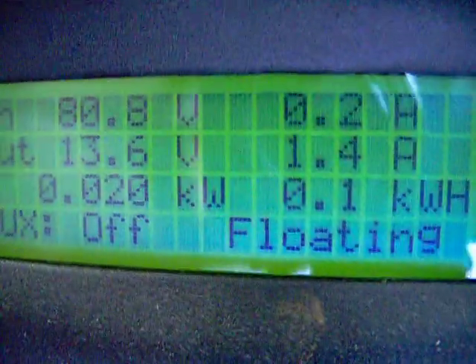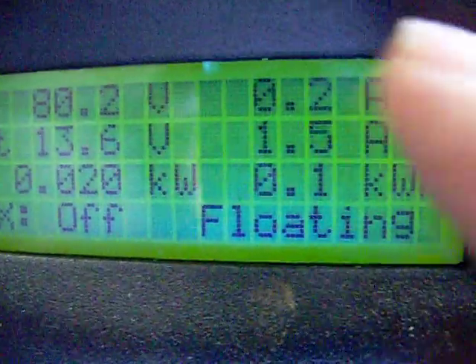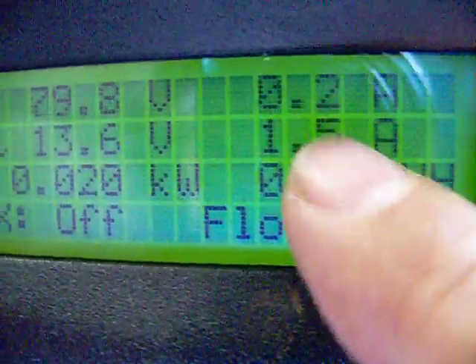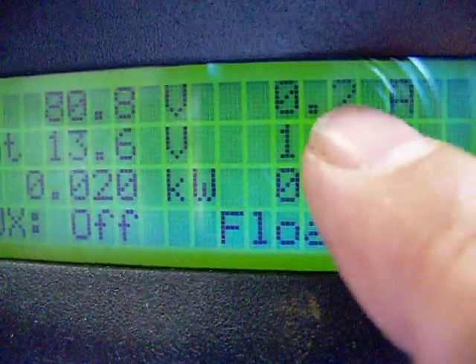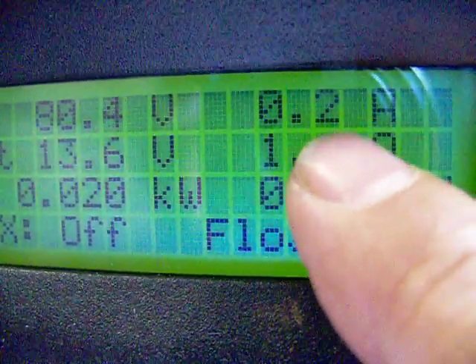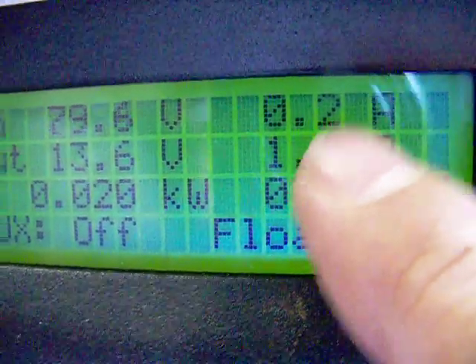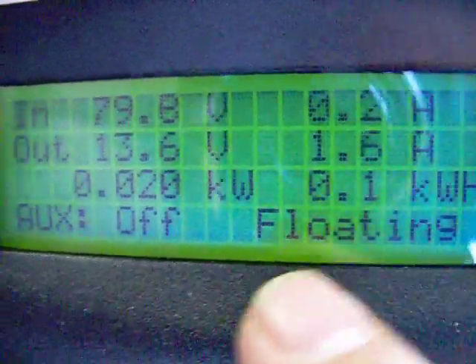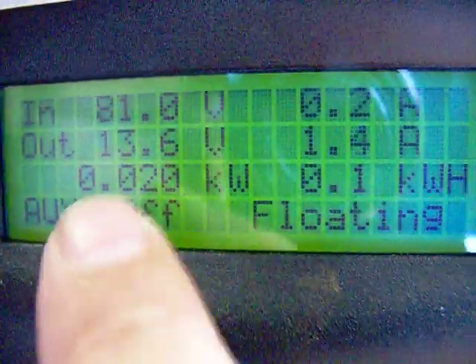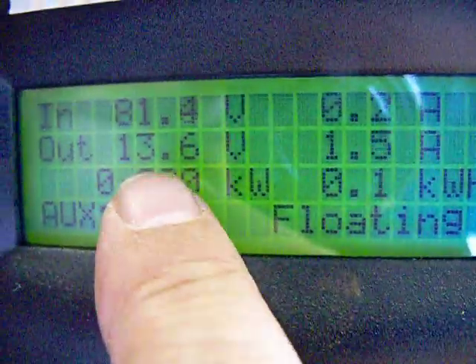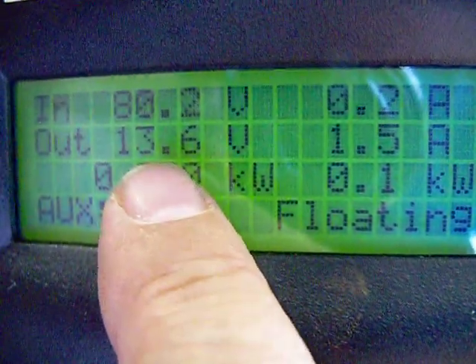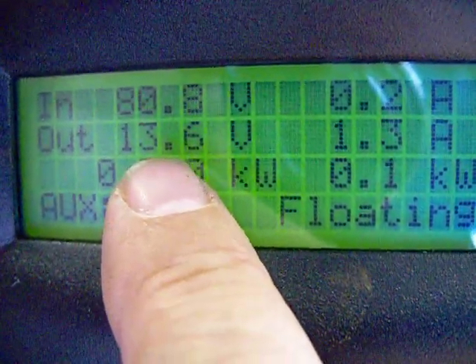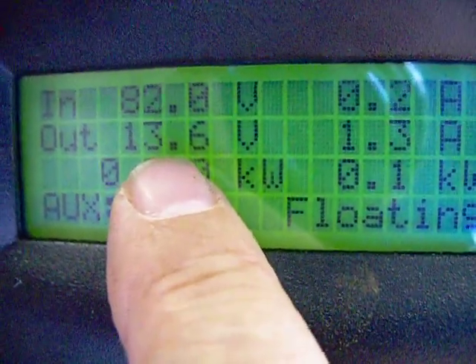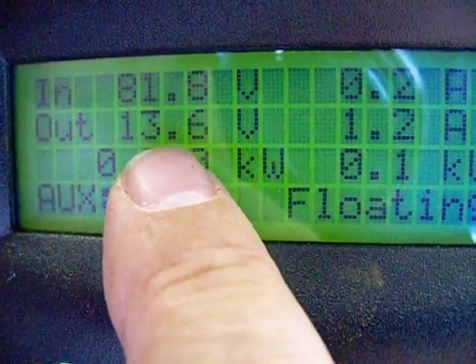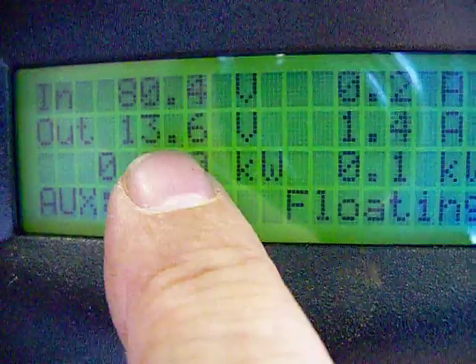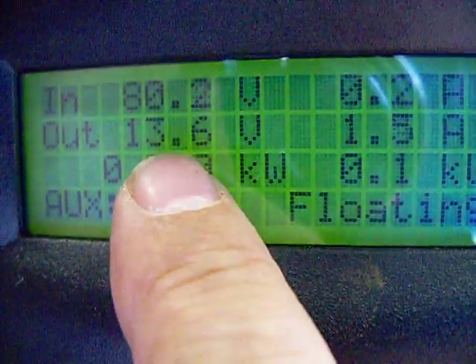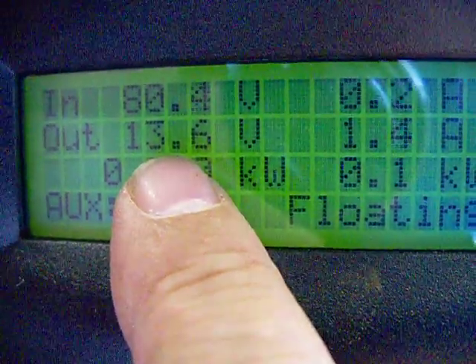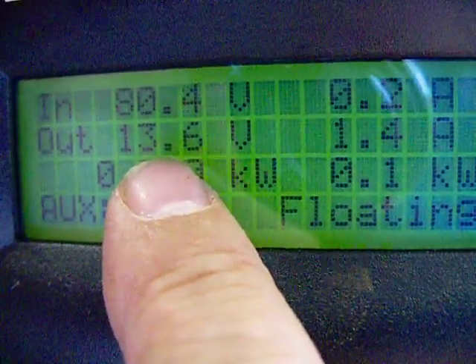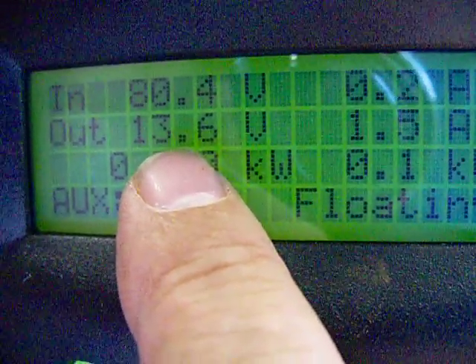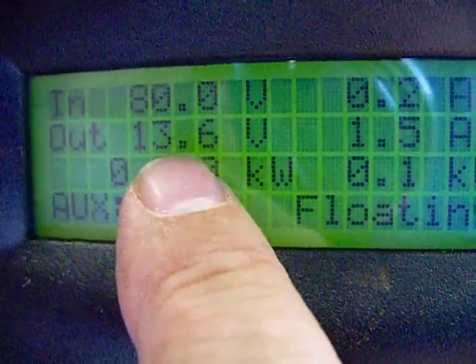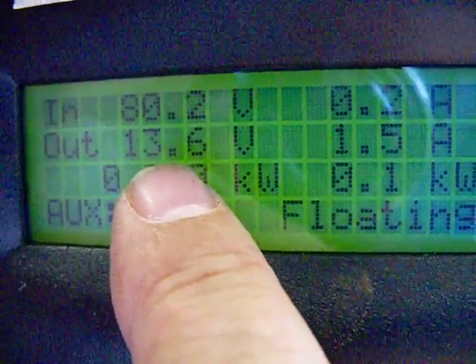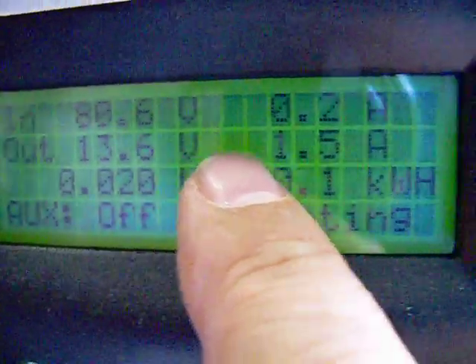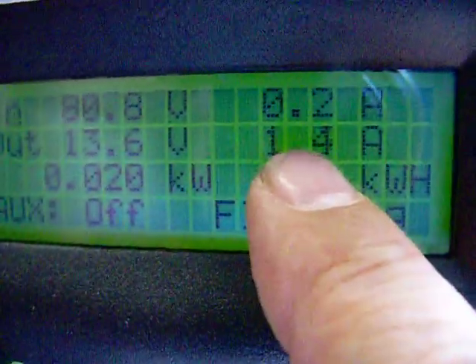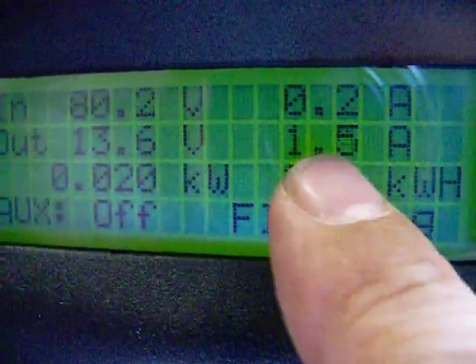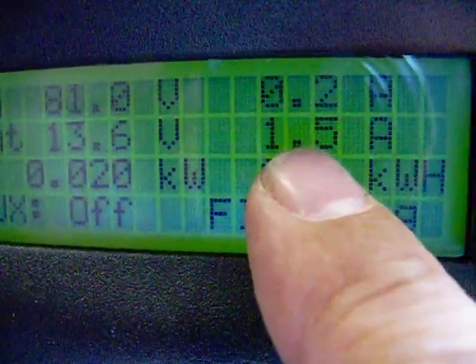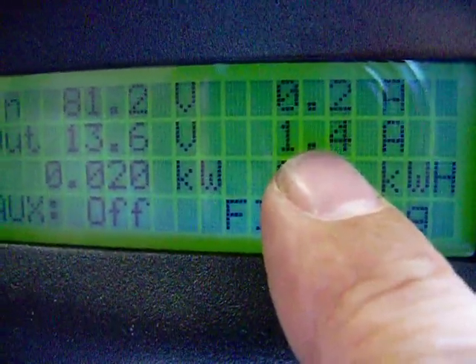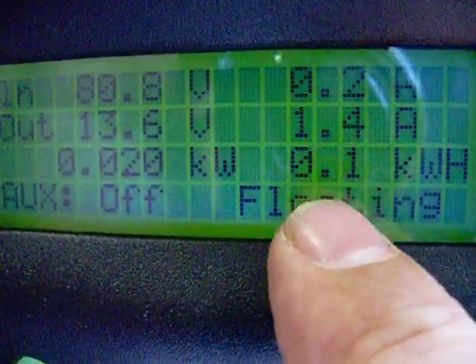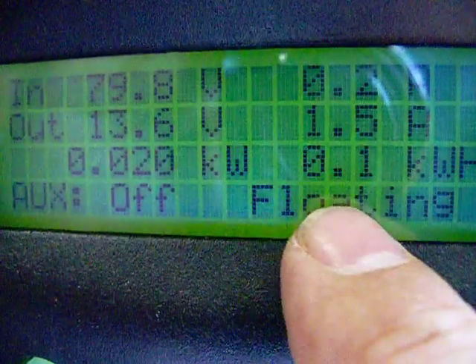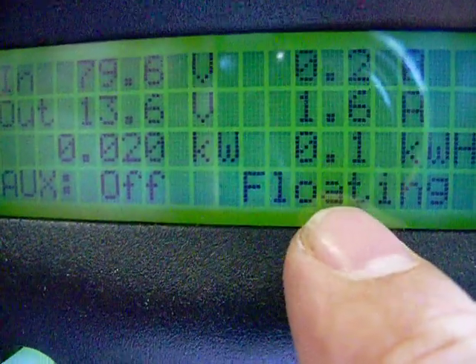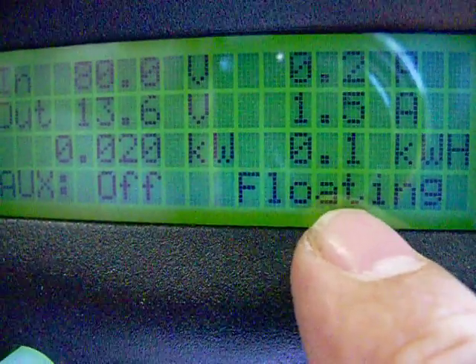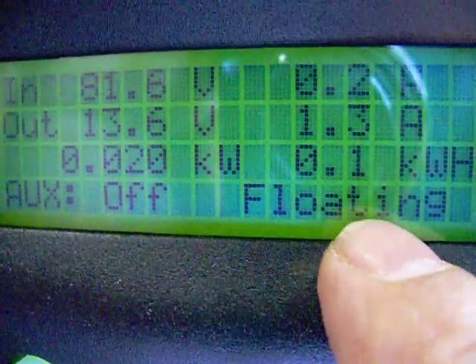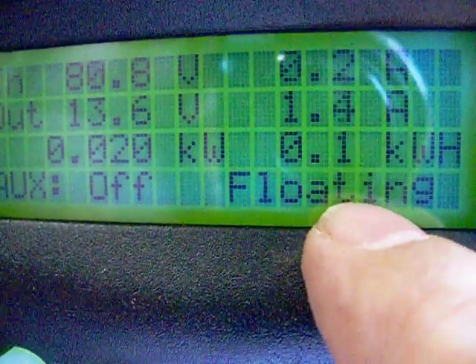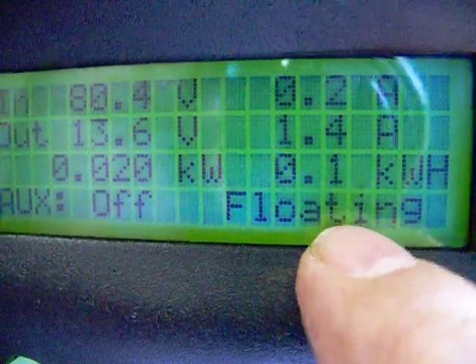Look at the amperage now — it's only 0.2 amps. When it goes out, though, it converts it down to 13.6 volts, which is what my batteries are at right now, at 1.5 amps. They're charged up and I'm floating.